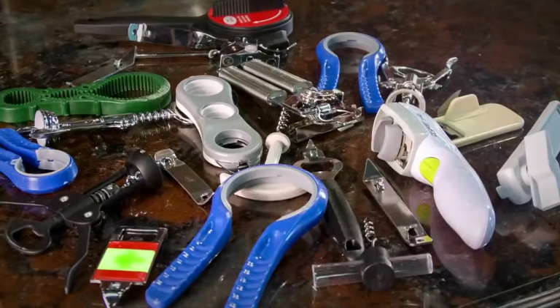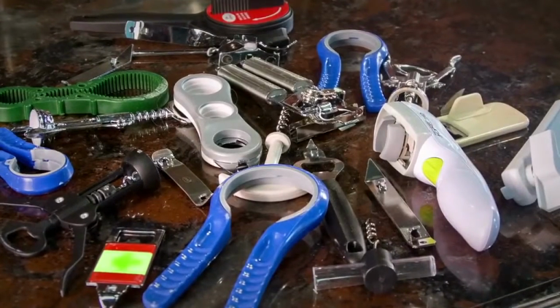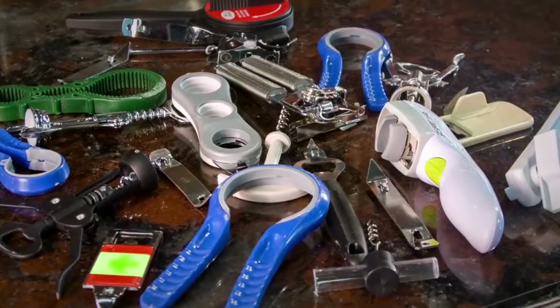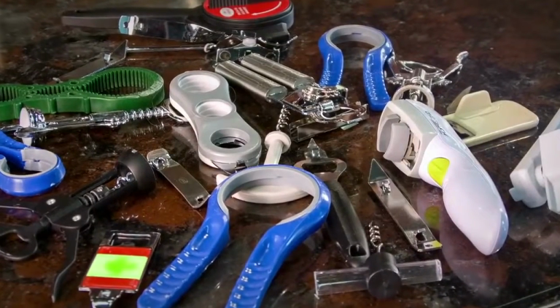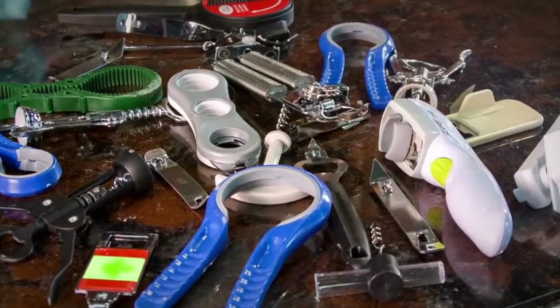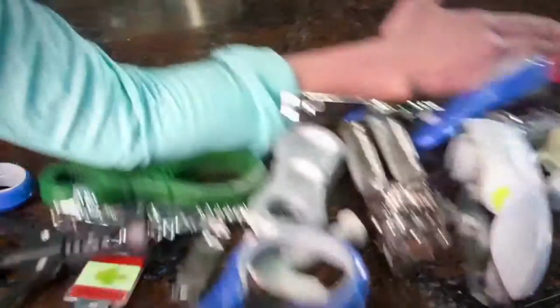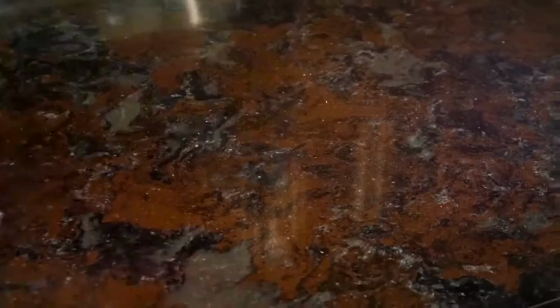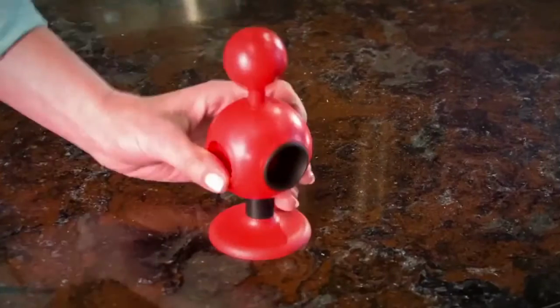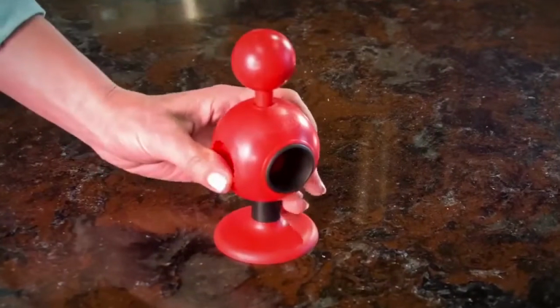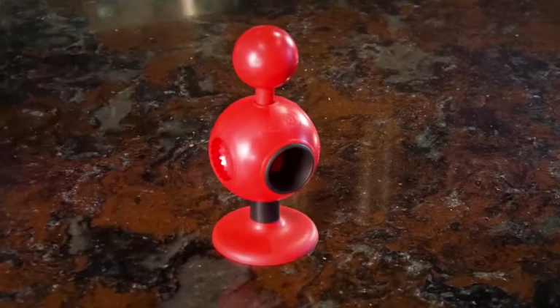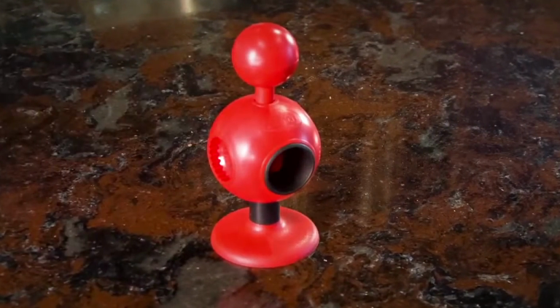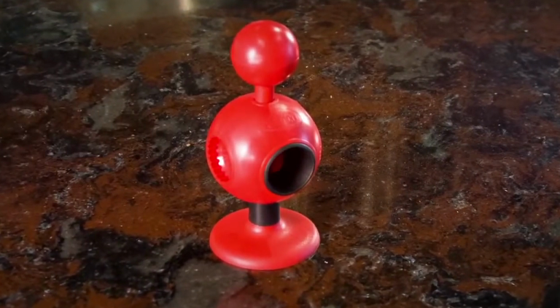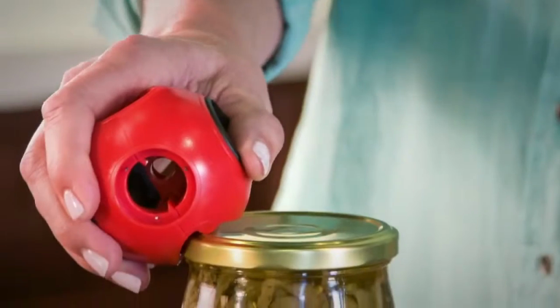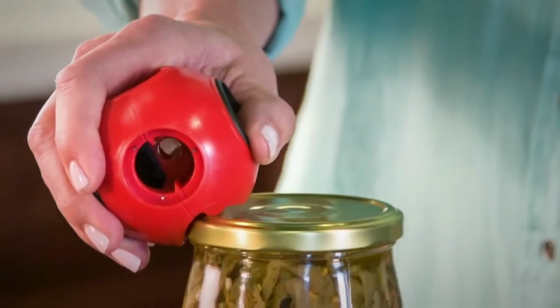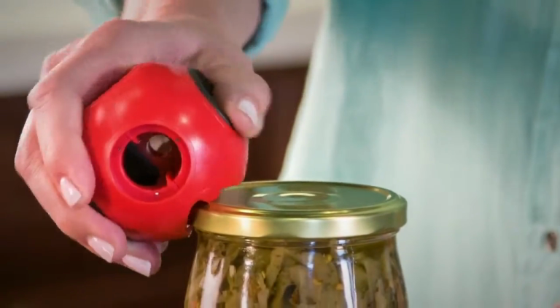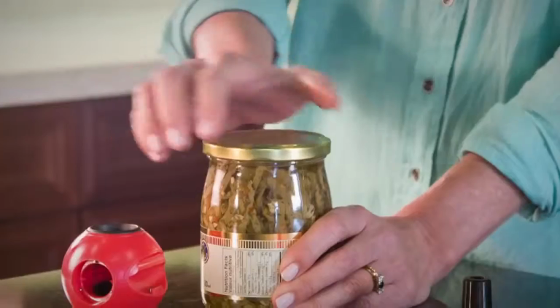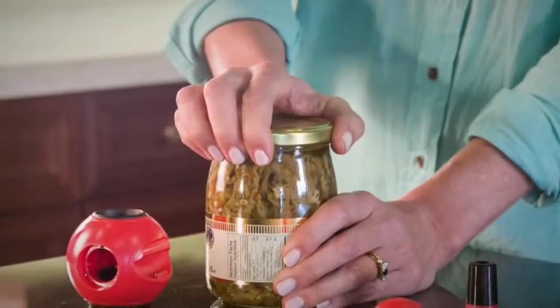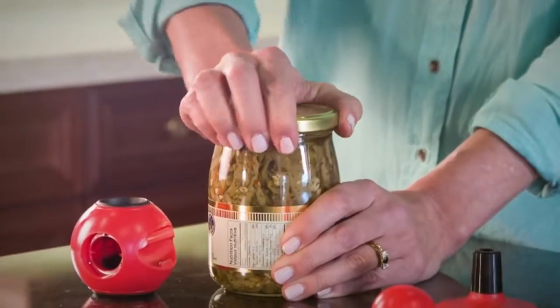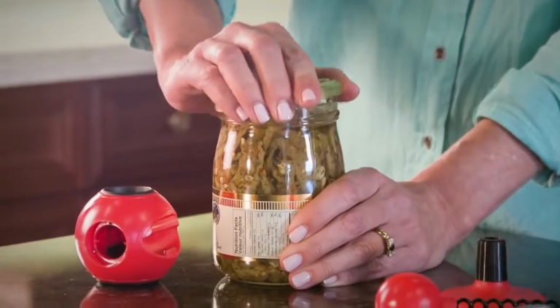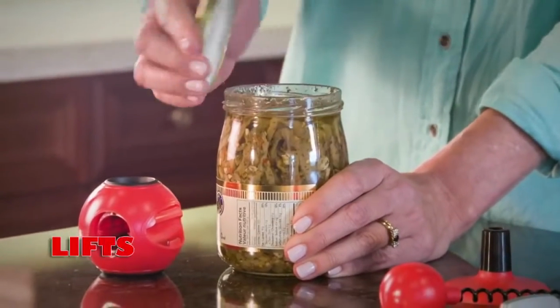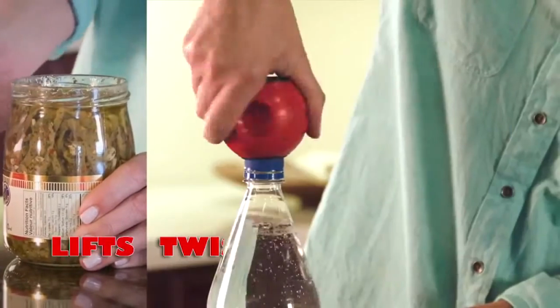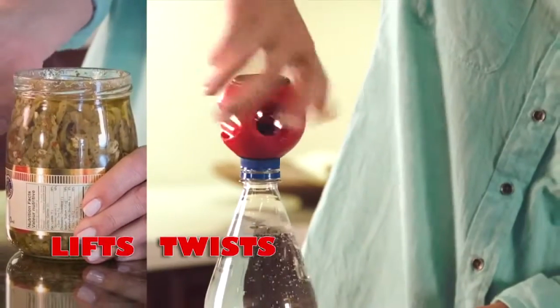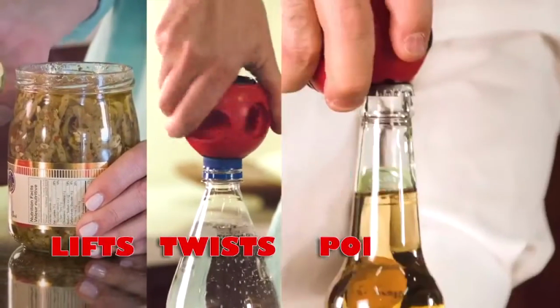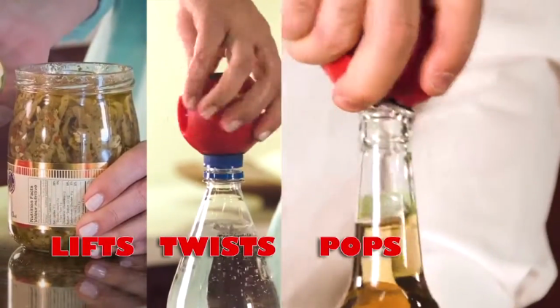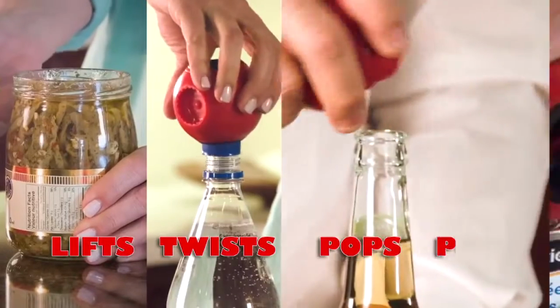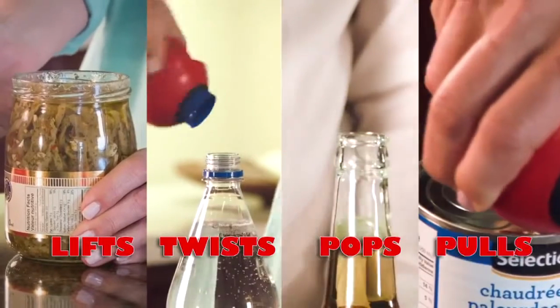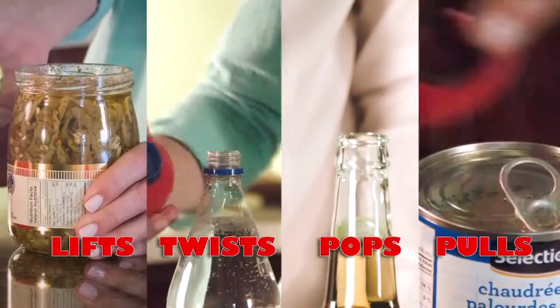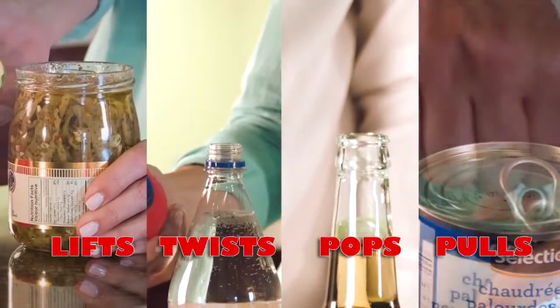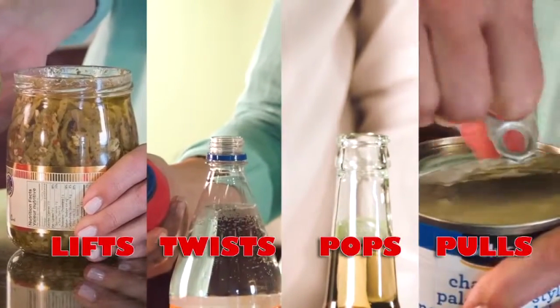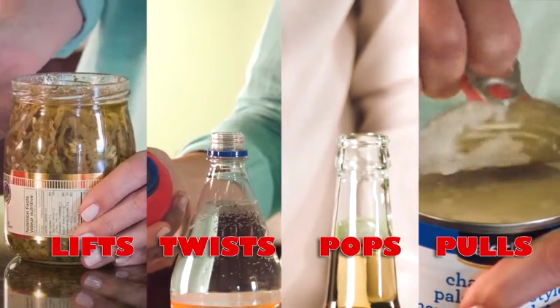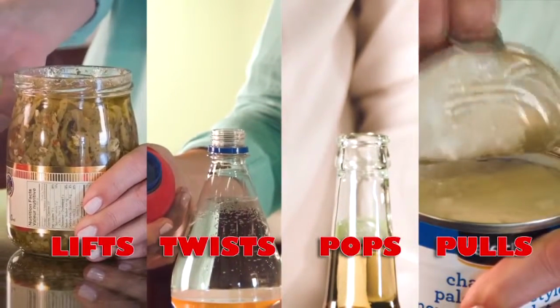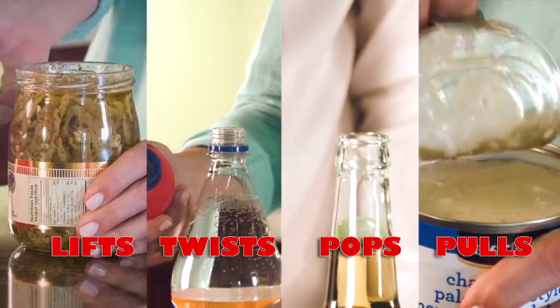With AllOpen, you can save money and space and replace all those old-fashioned openers. AllOpen is the only opener you need — it breaks the seal, lifts the lid, twists the cap, pops the bottle, pulls the ring. With AllOpen you can open just about anything.